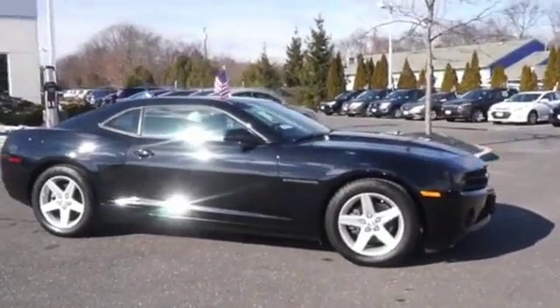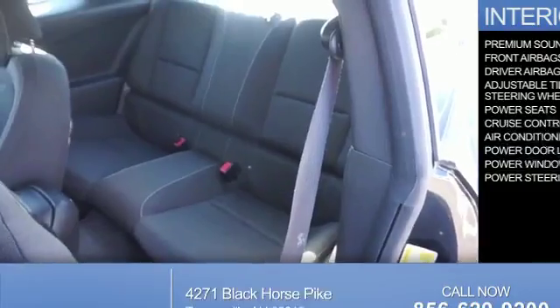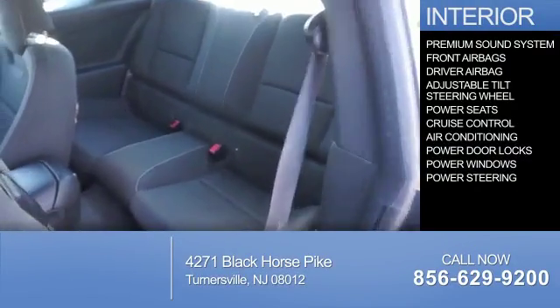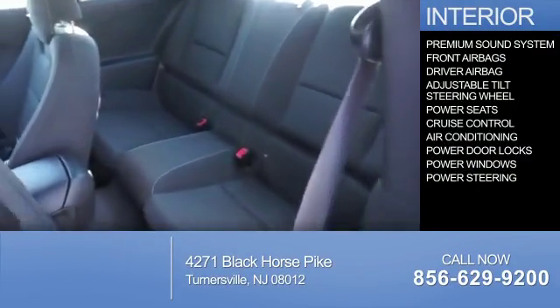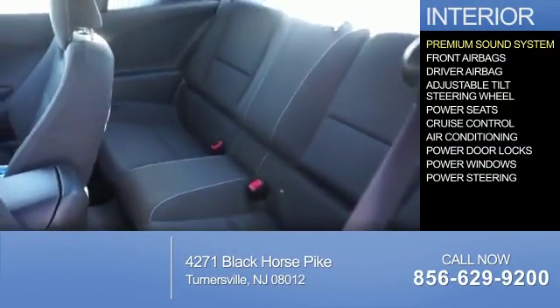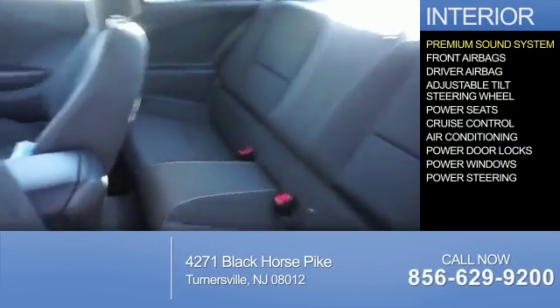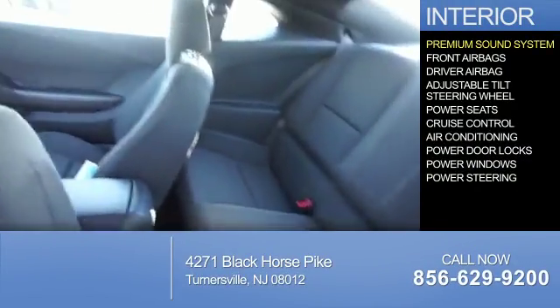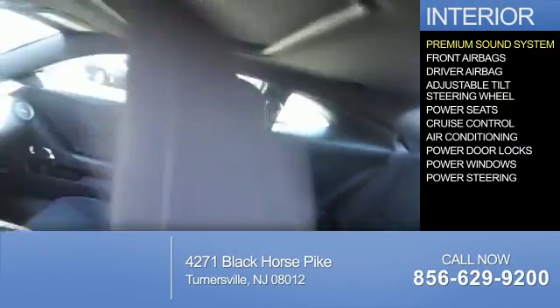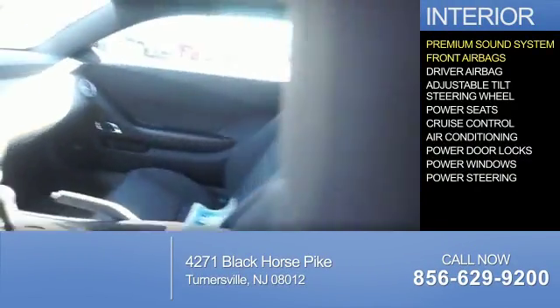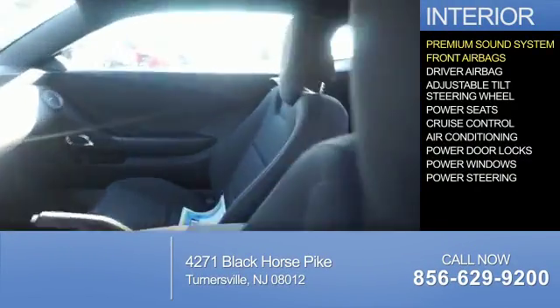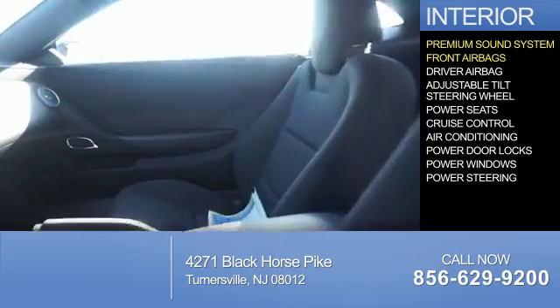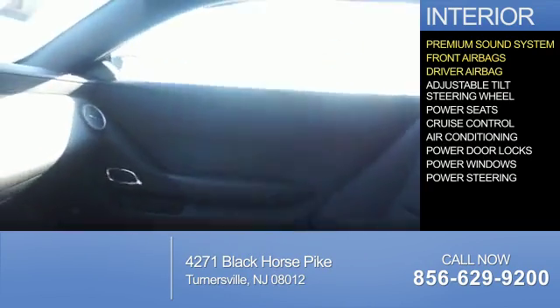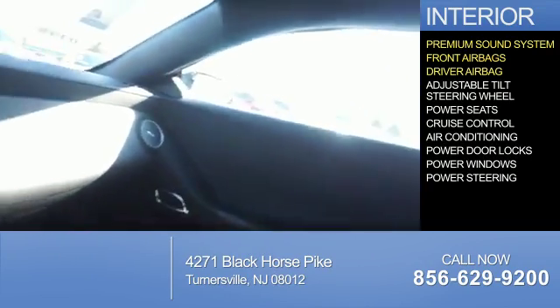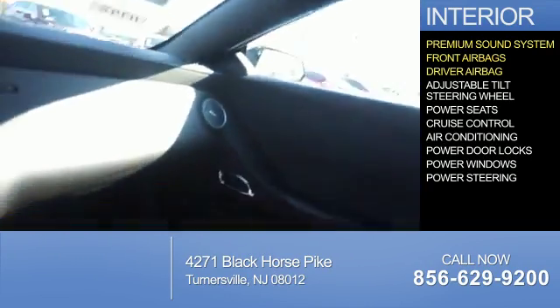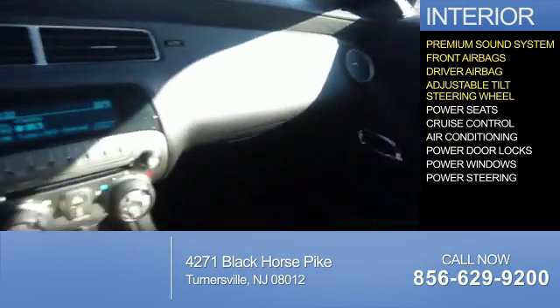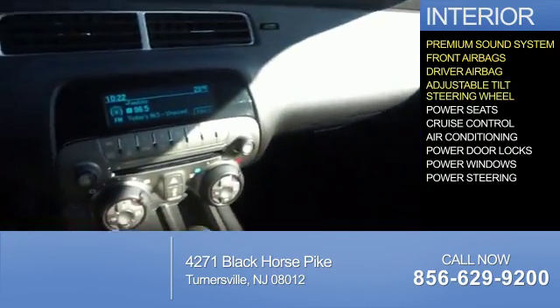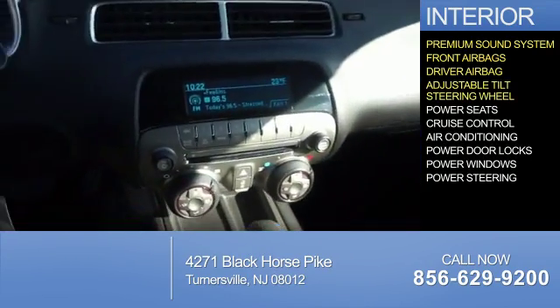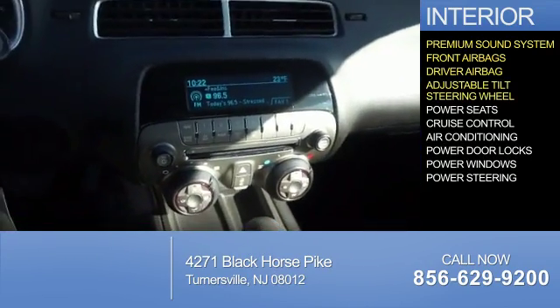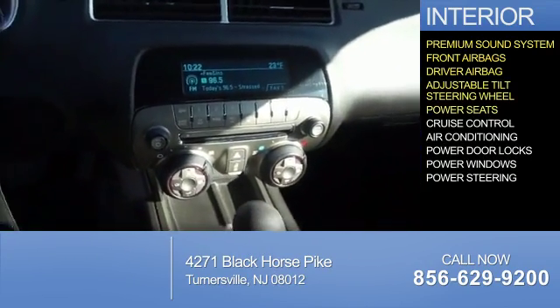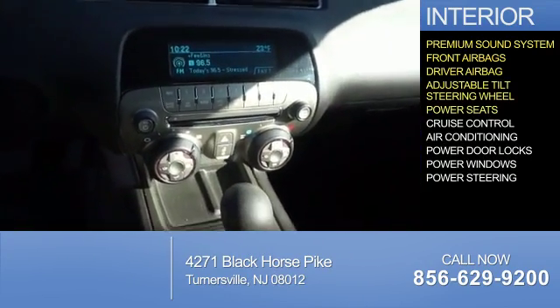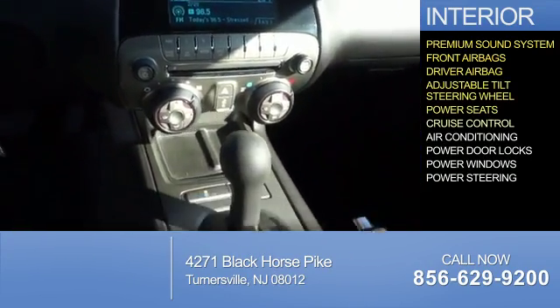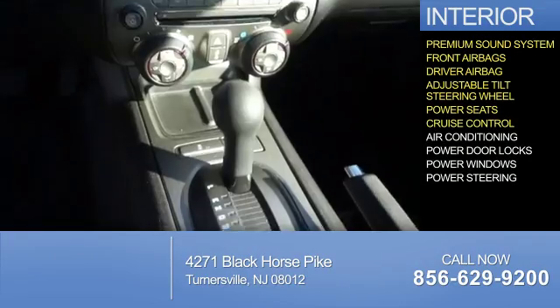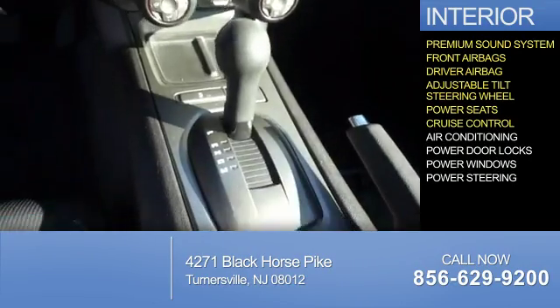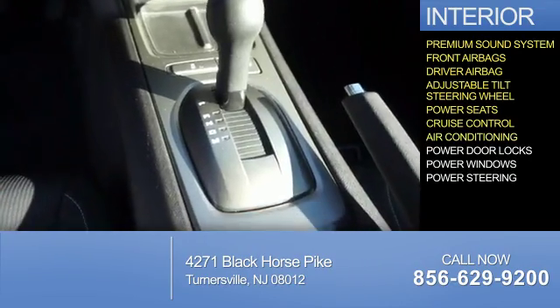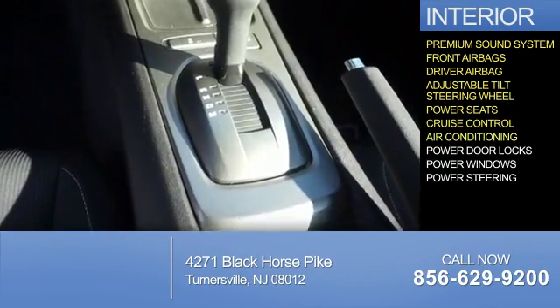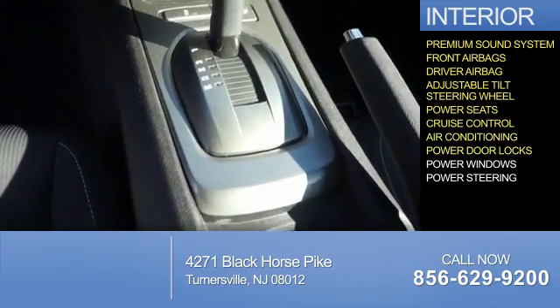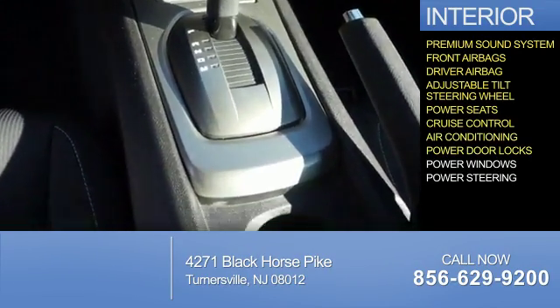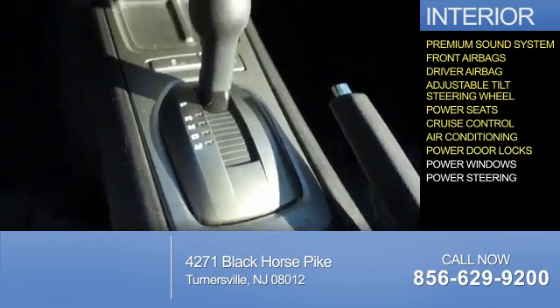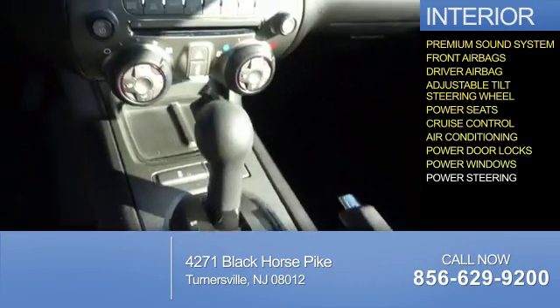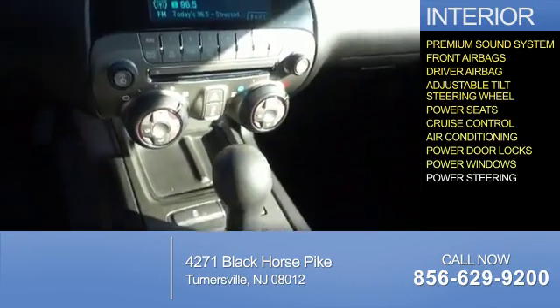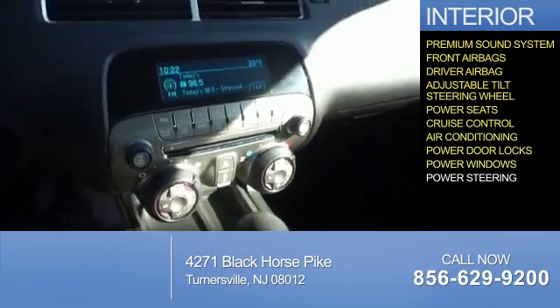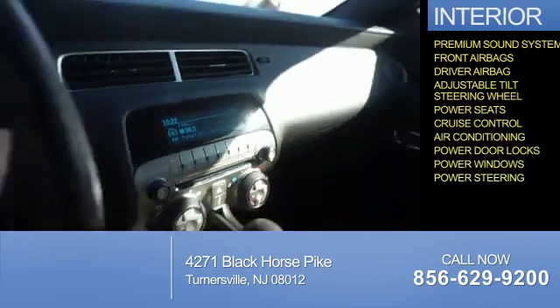Inside you'll find a premium sound system, front airbags, driver airbag, an adjustable tilt steering wheel, power seats, cruise control, air conditioning, power door locks, power windows, and power steering.